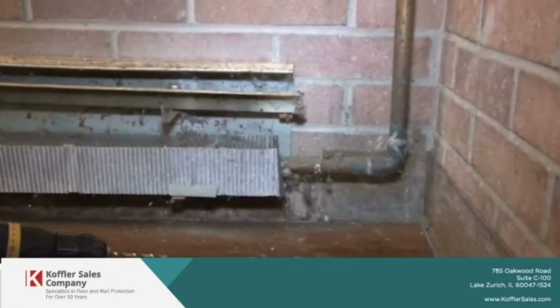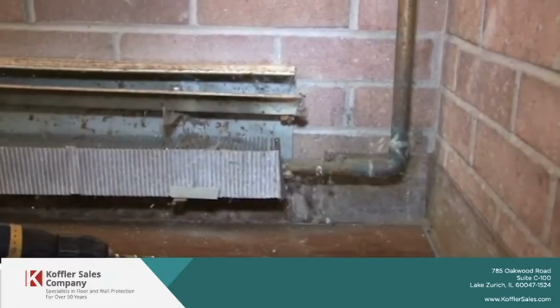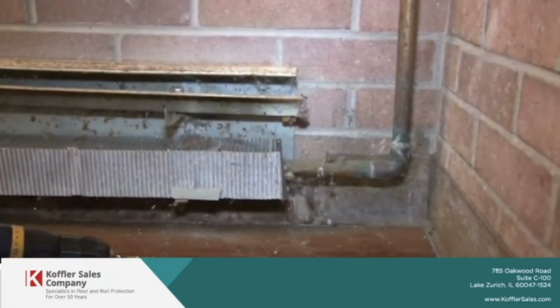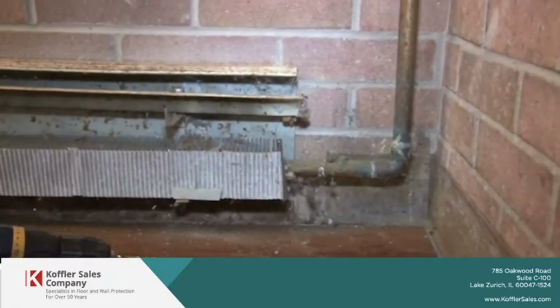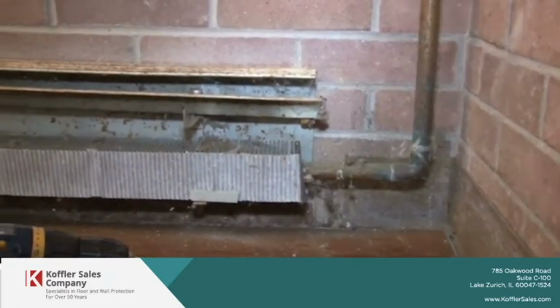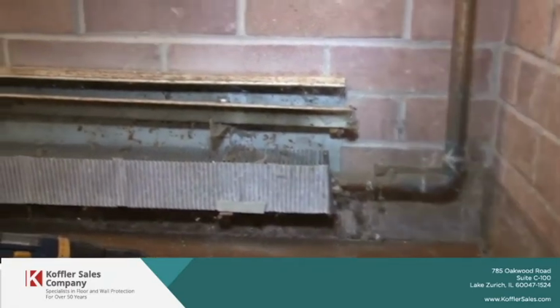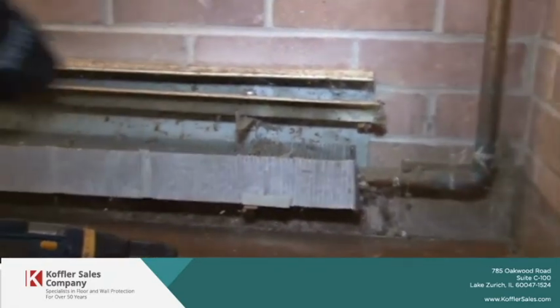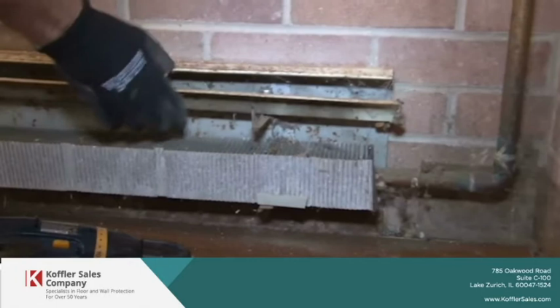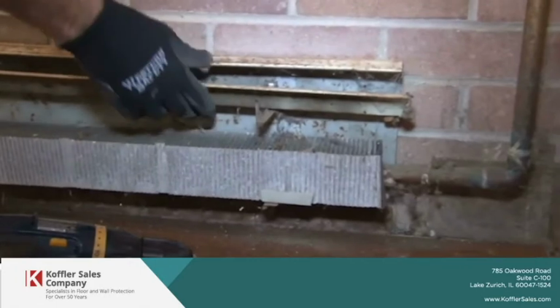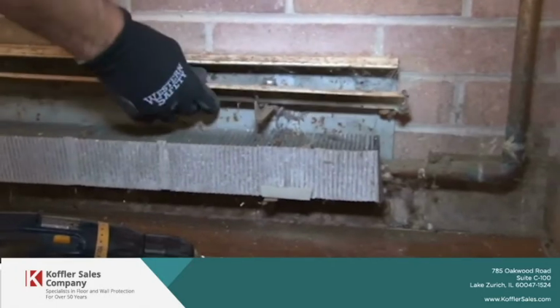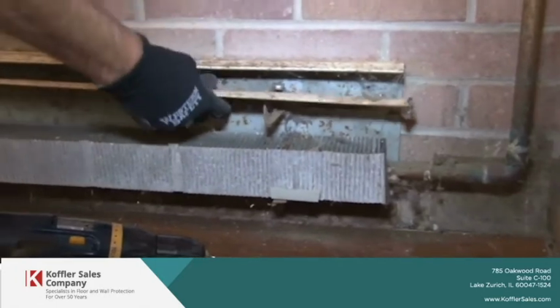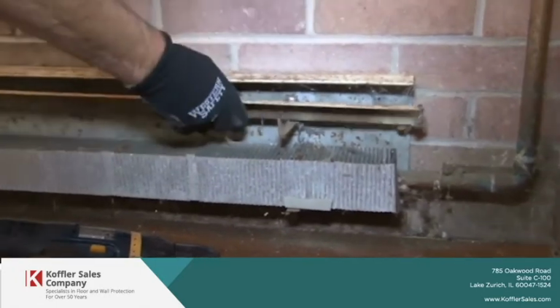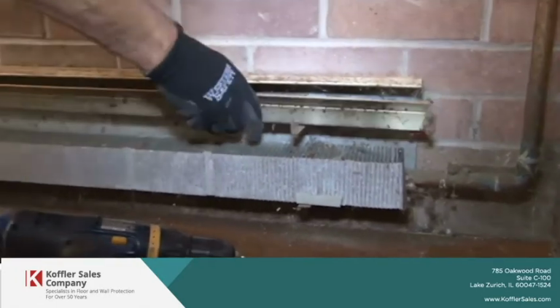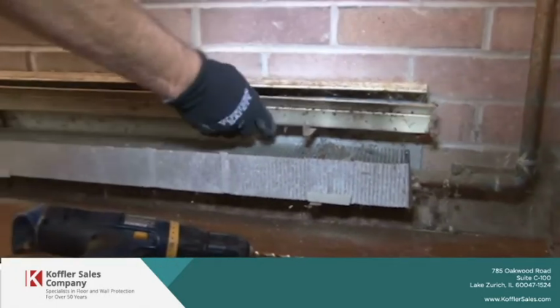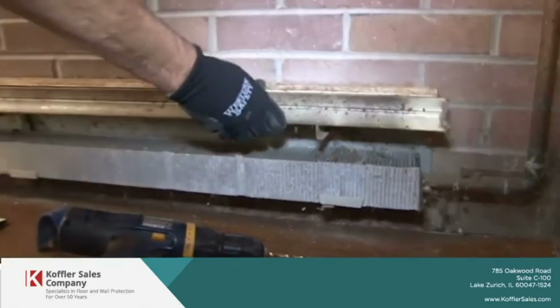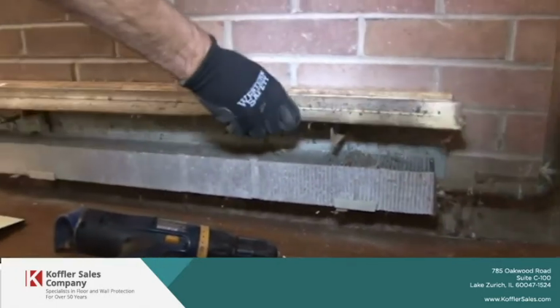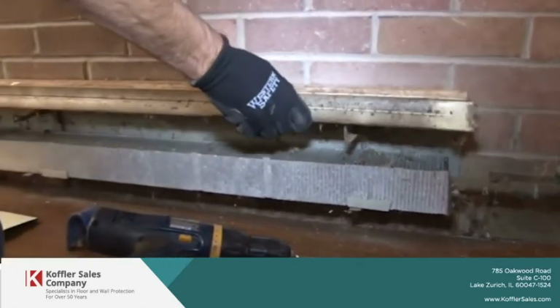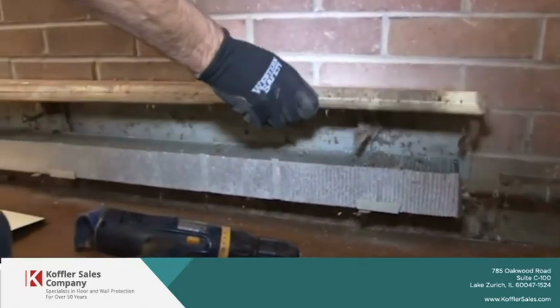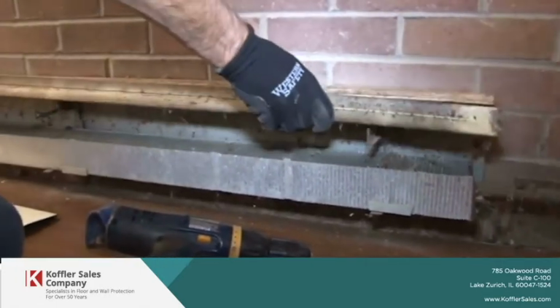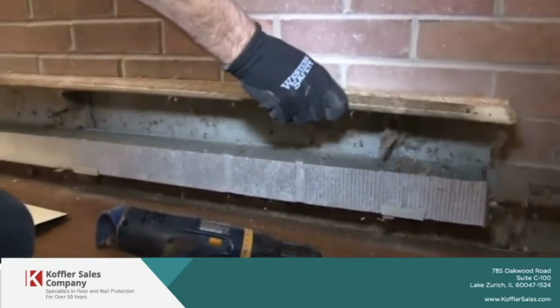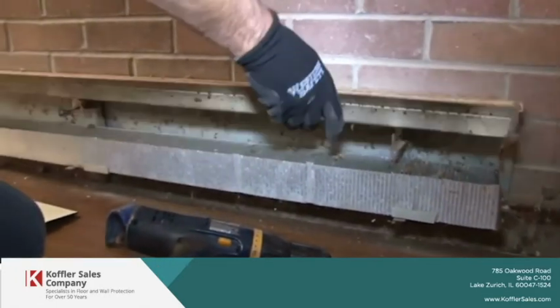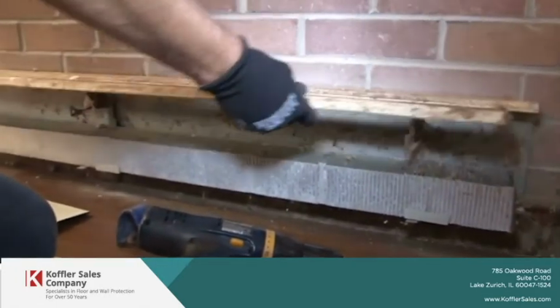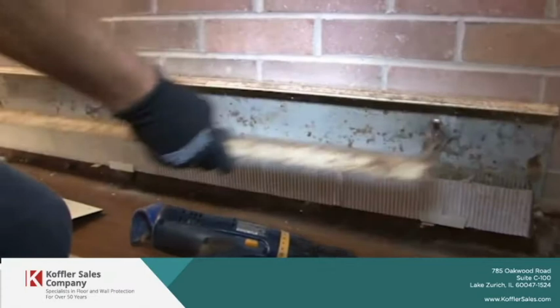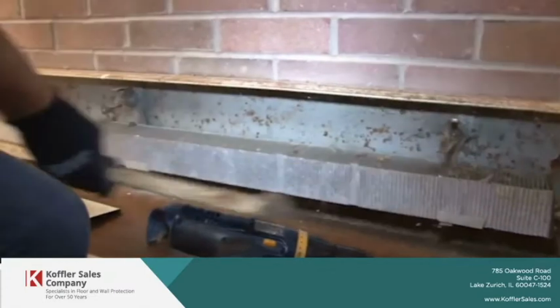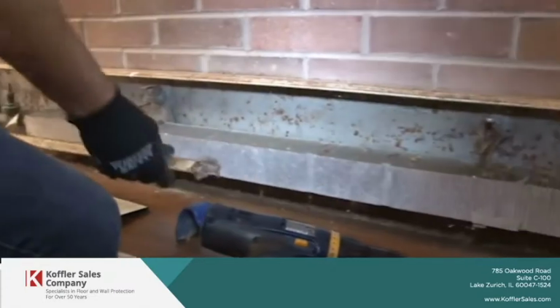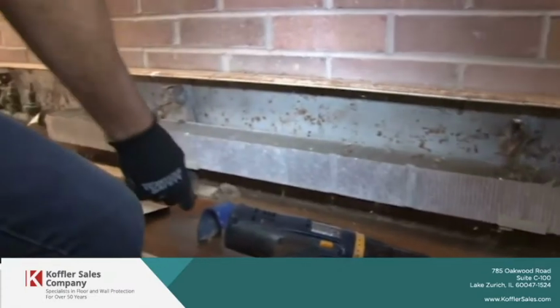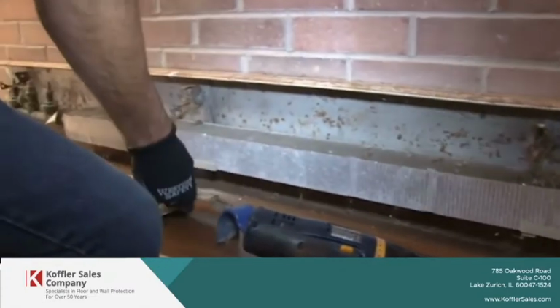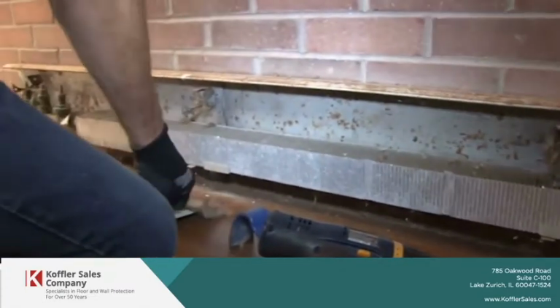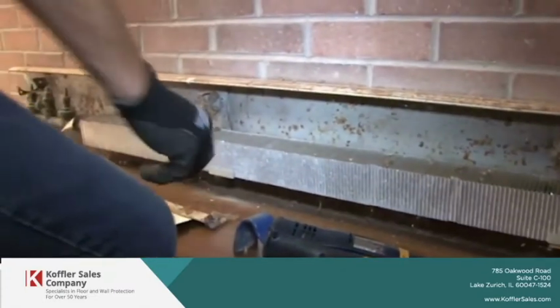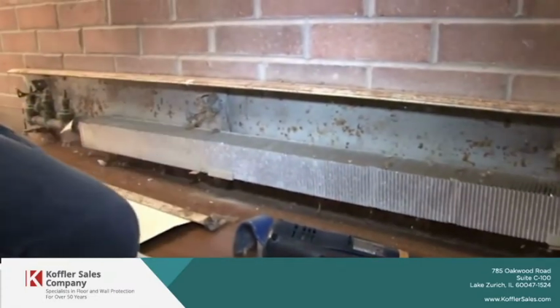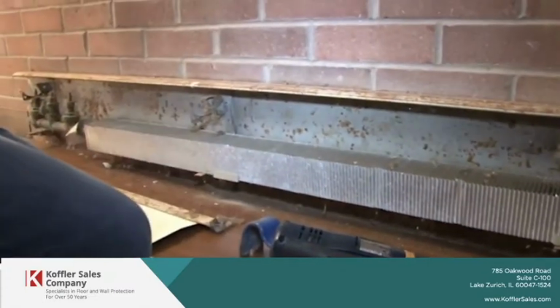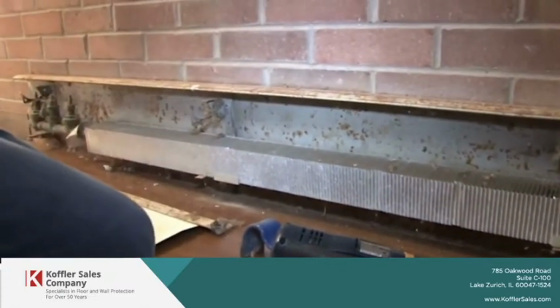Next, we're going to remove the damper. That's relatively easy — just unhook it from its little joint and you're done.